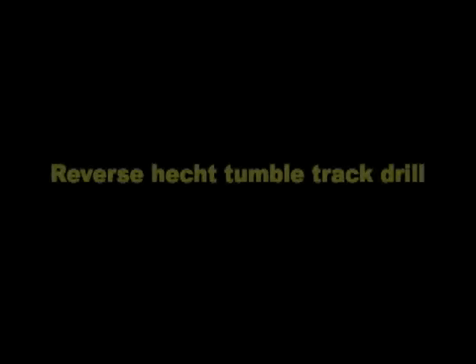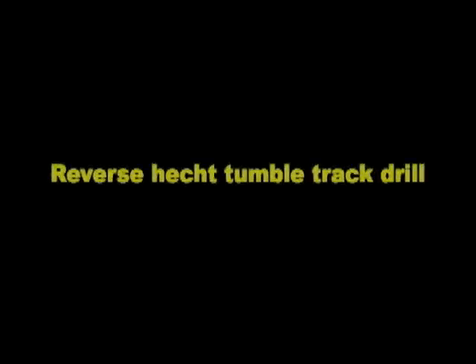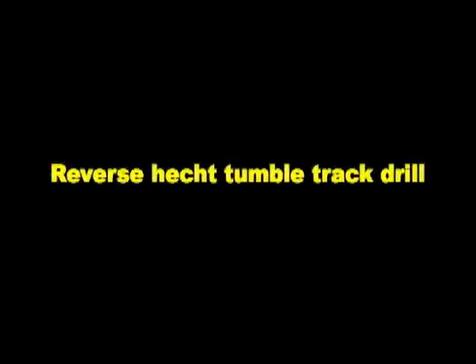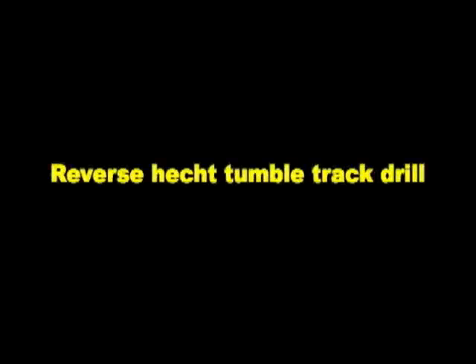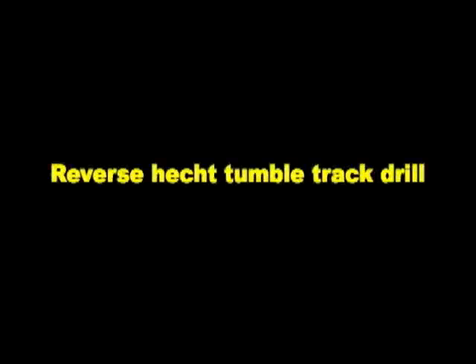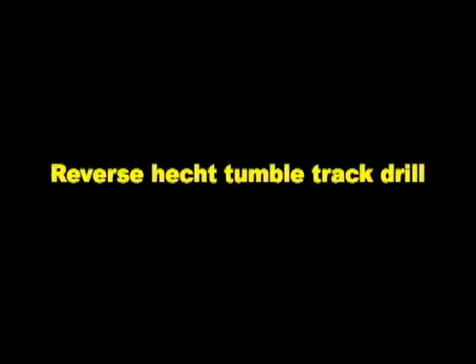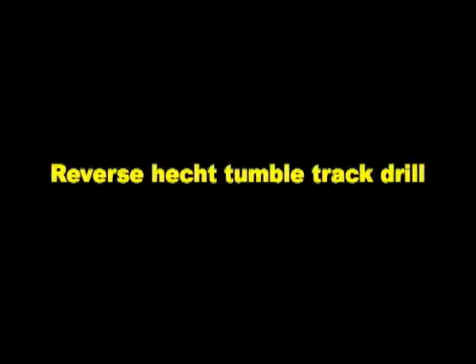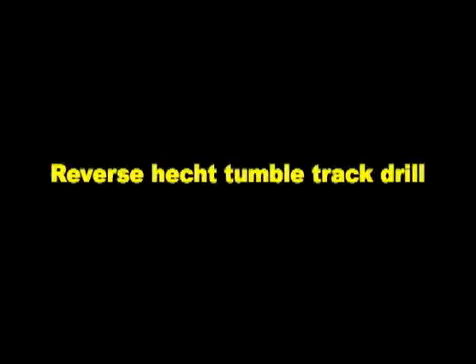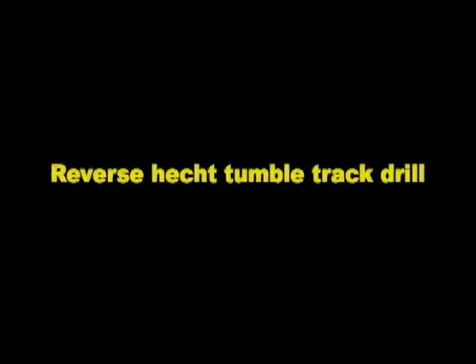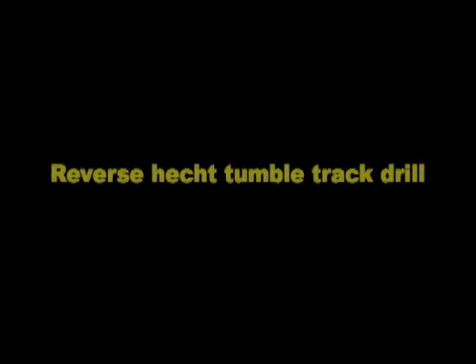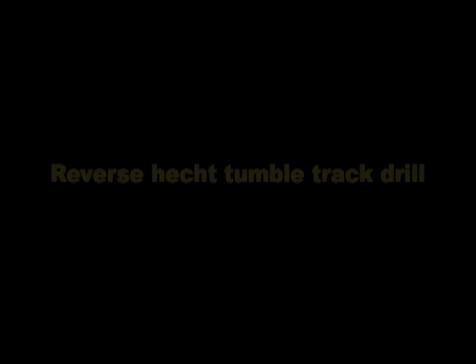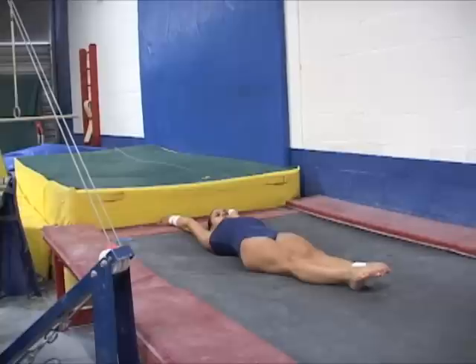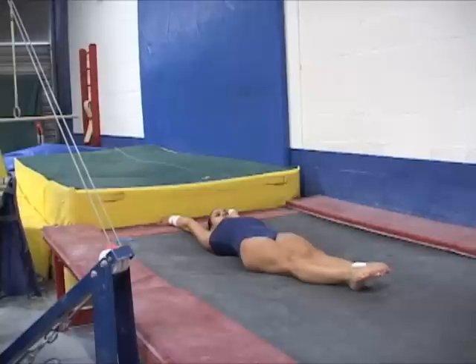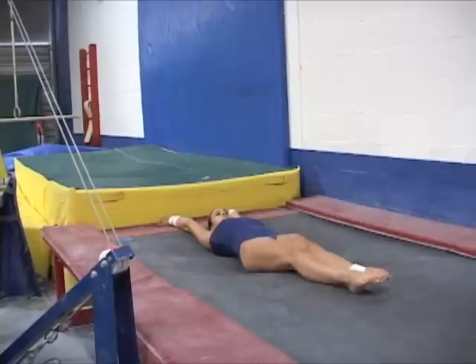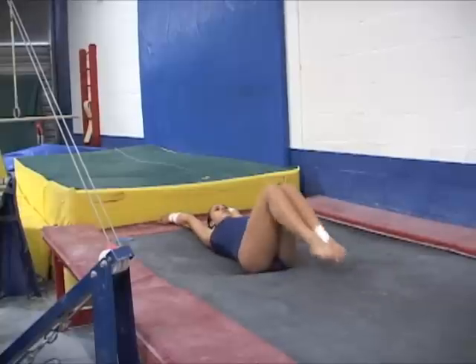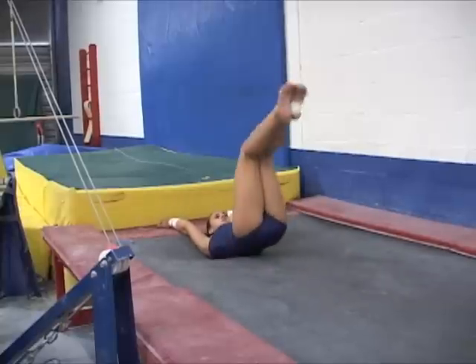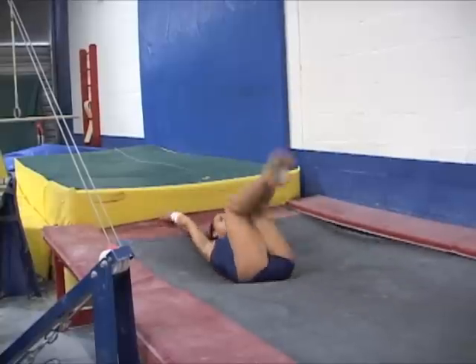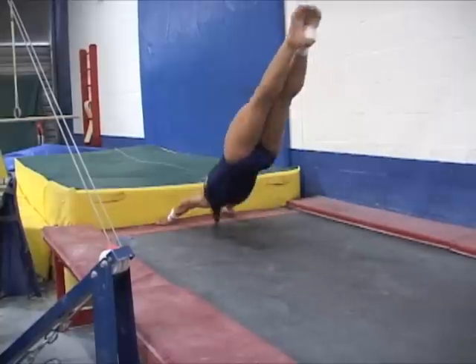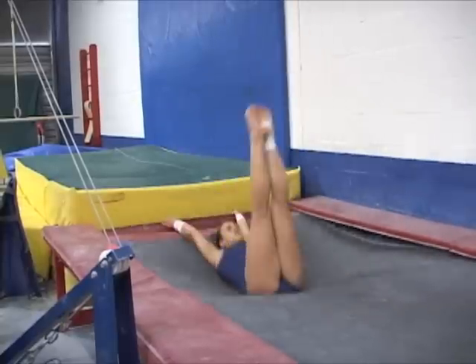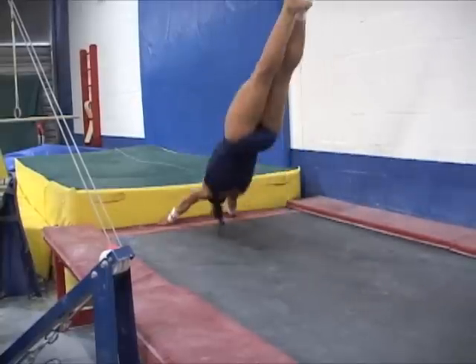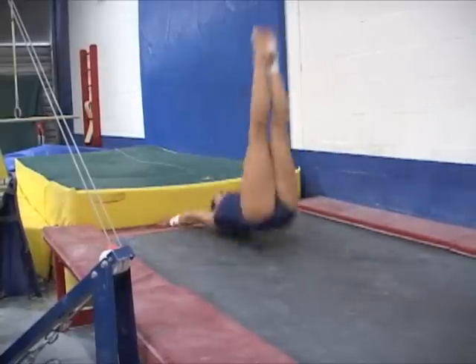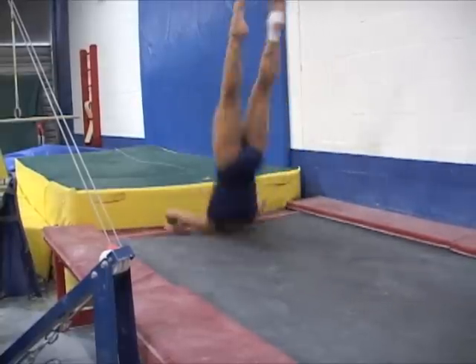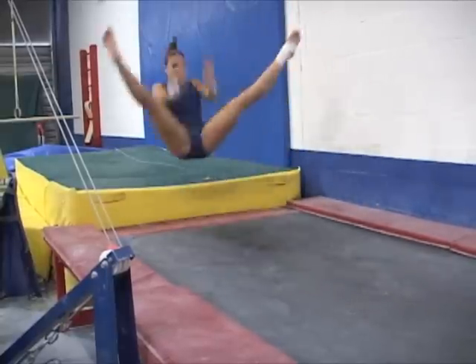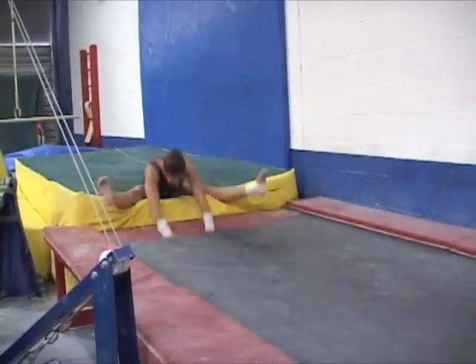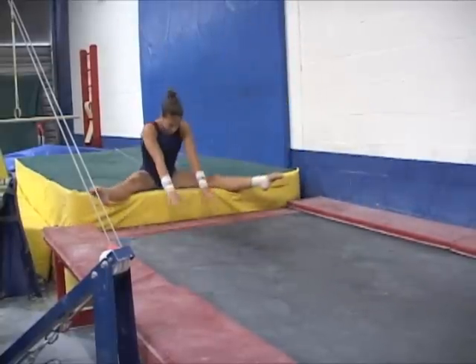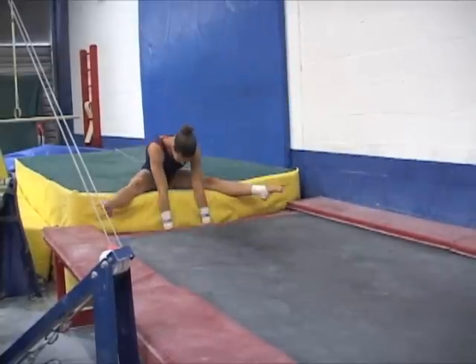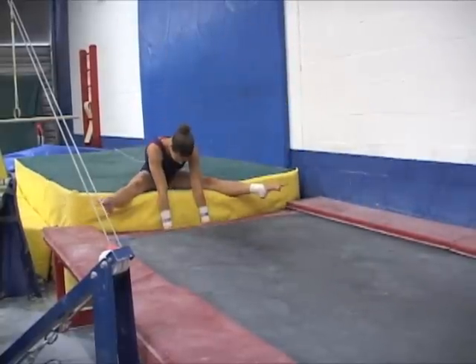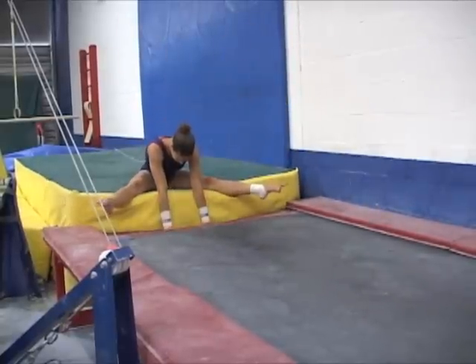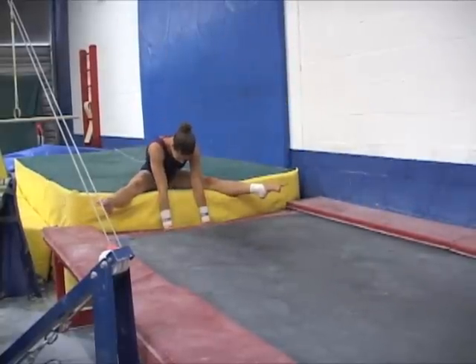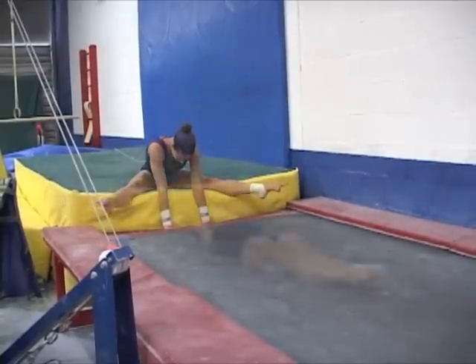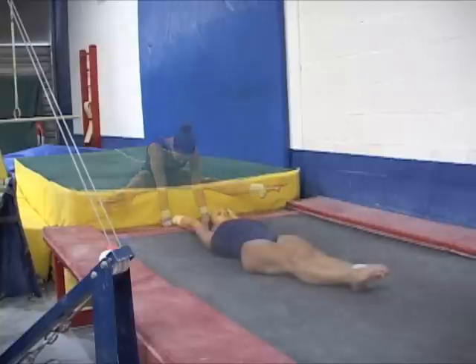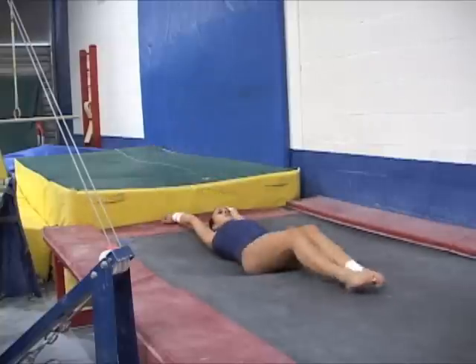This tumble track drill is another possible introductory approach to some of the reverse heck technical actions. The gymnast's goal is to fly back toward the resi mat at the same time that her body stands up and aims to create forward rotation.